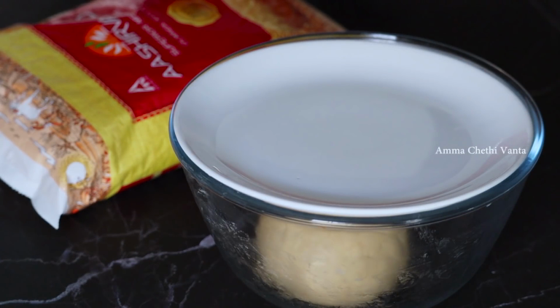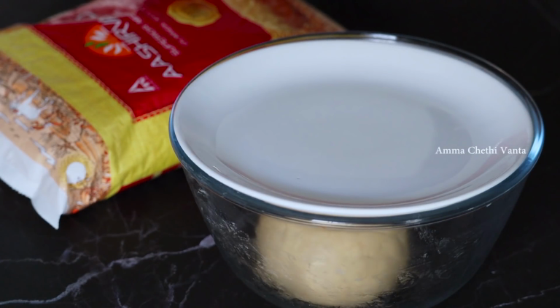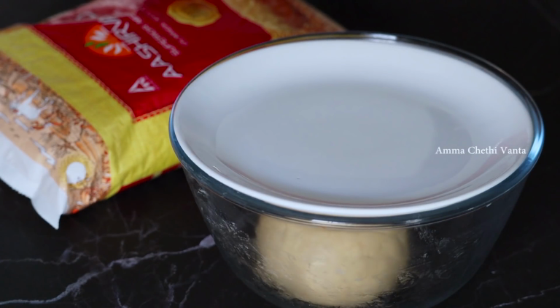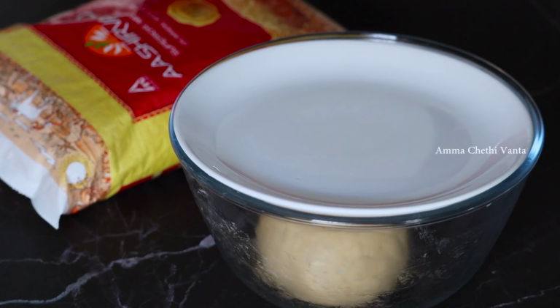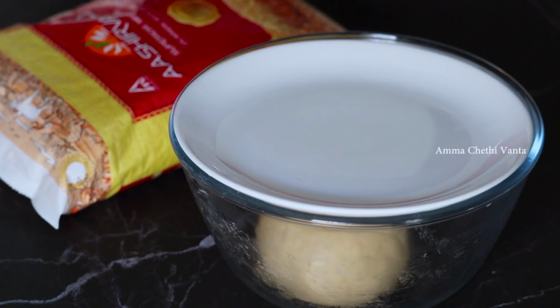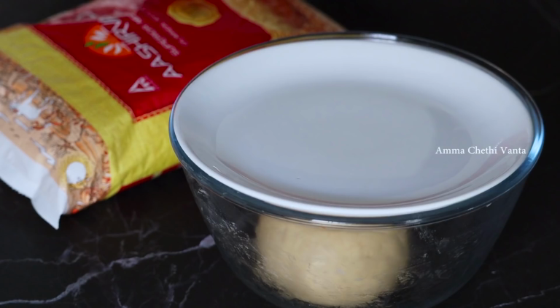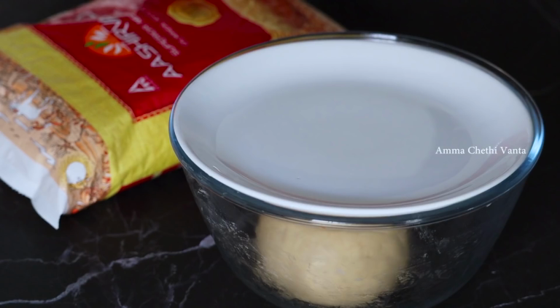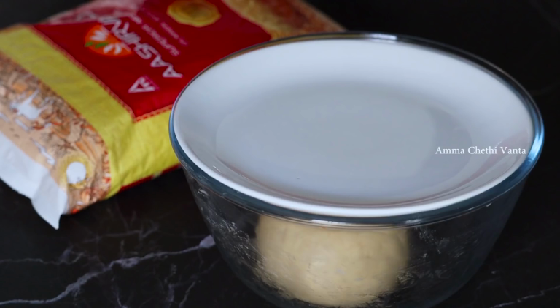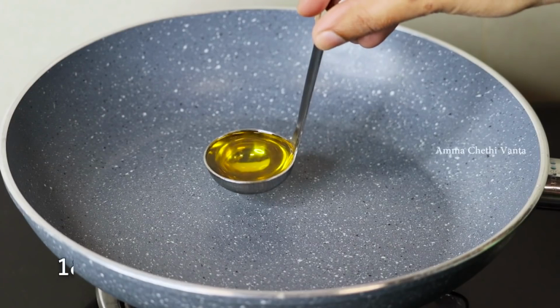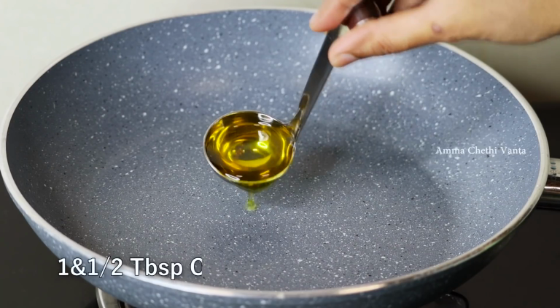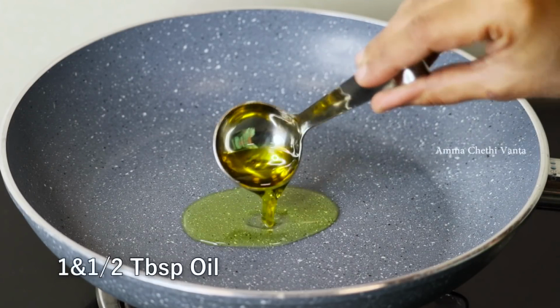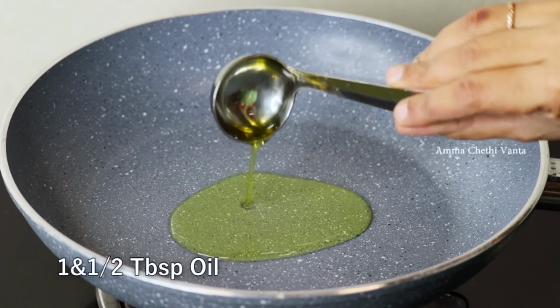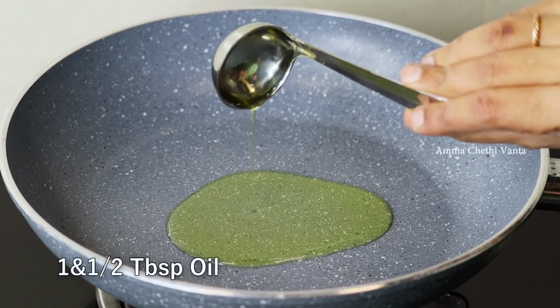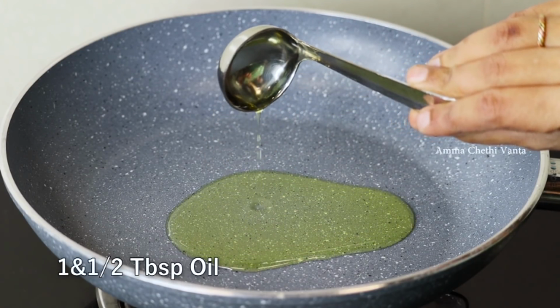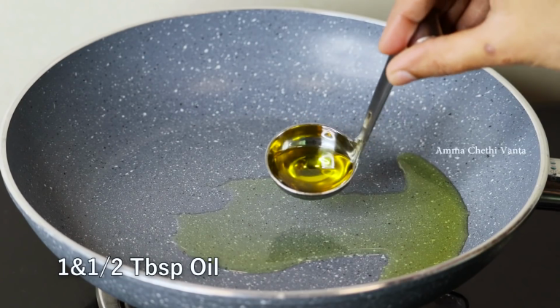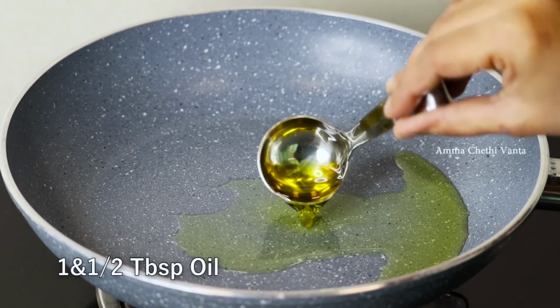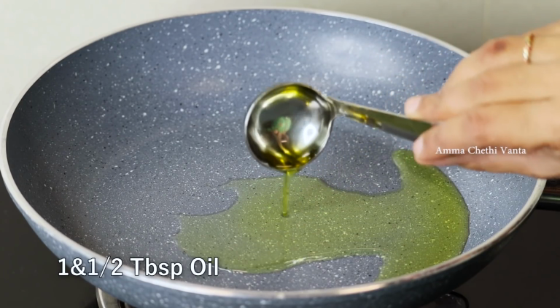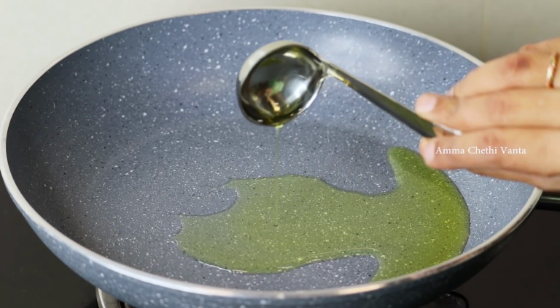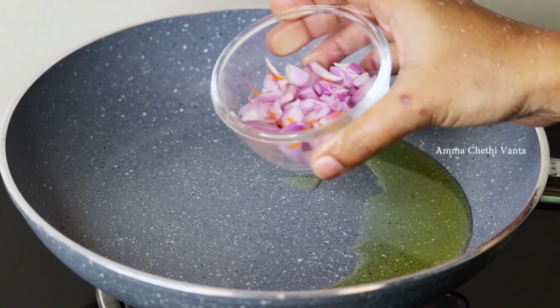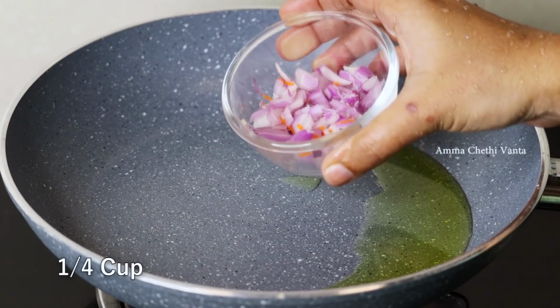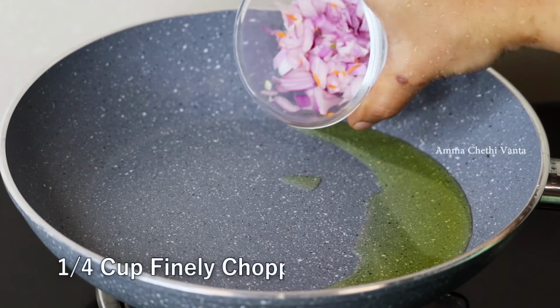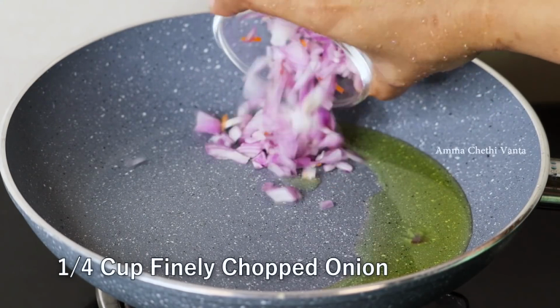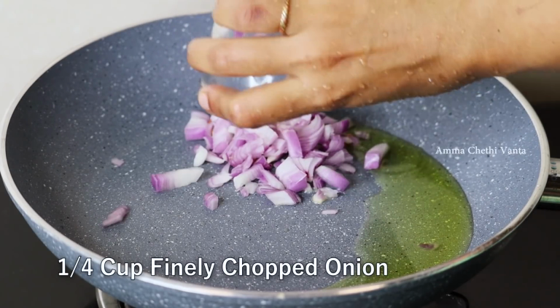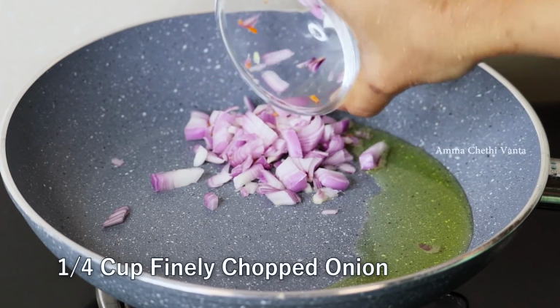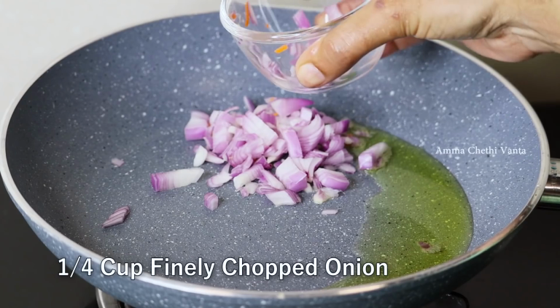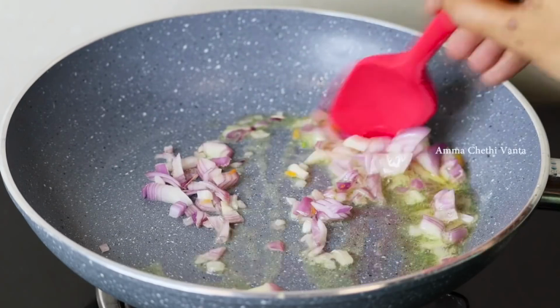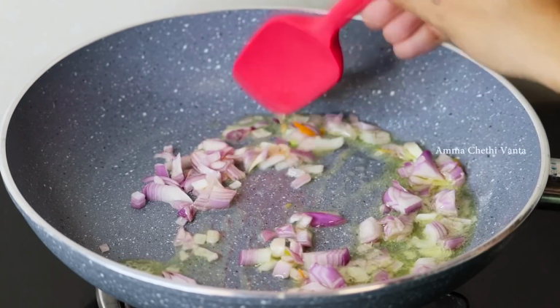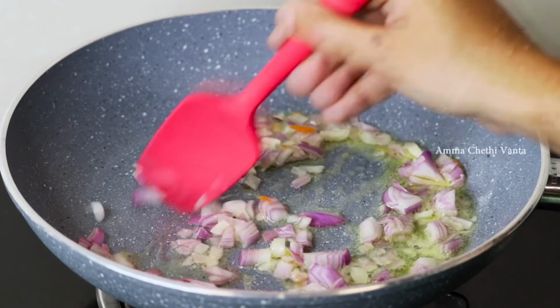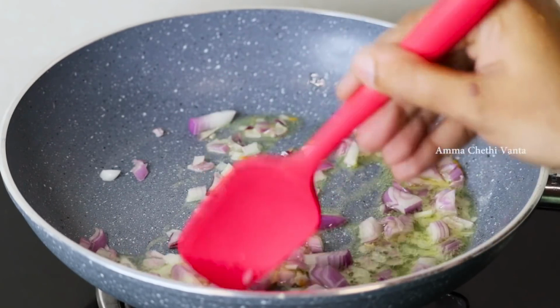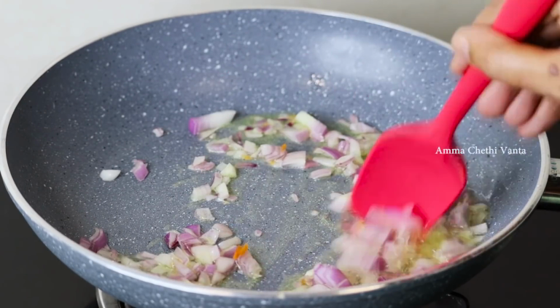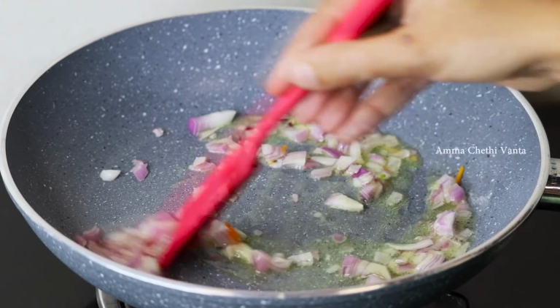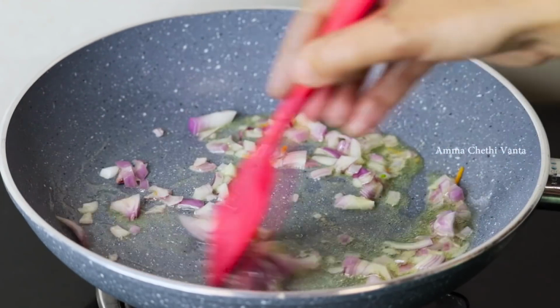Heat a pan and add a tablespoon of oil to the pan. Add onion and fry it until golden color.